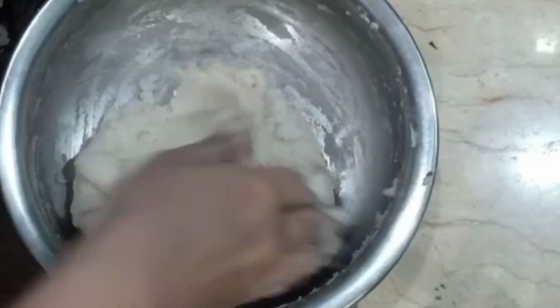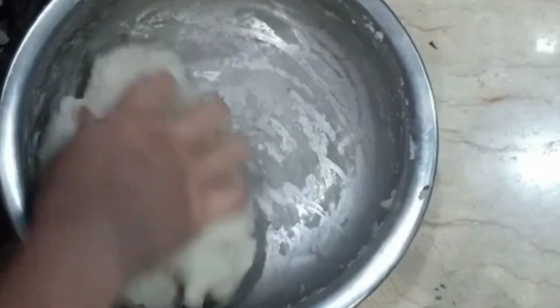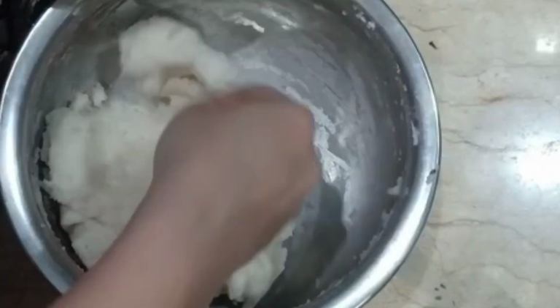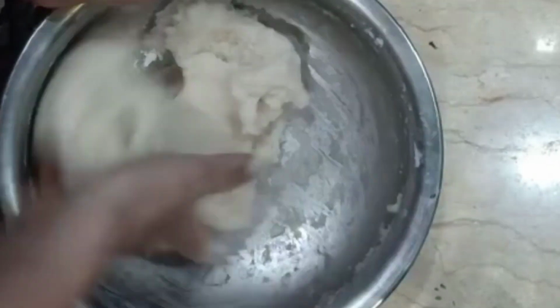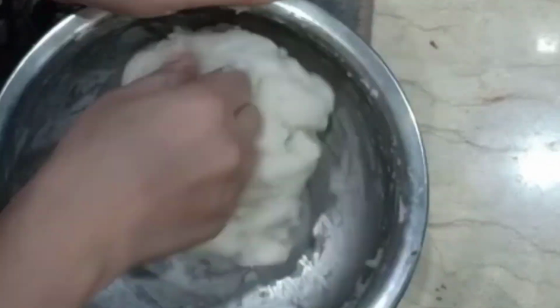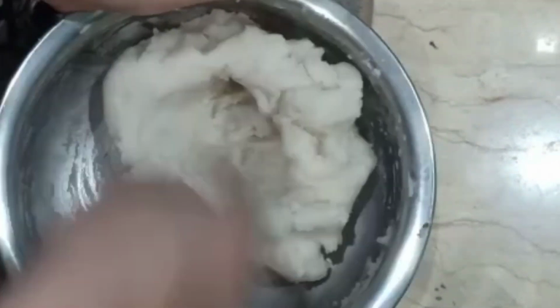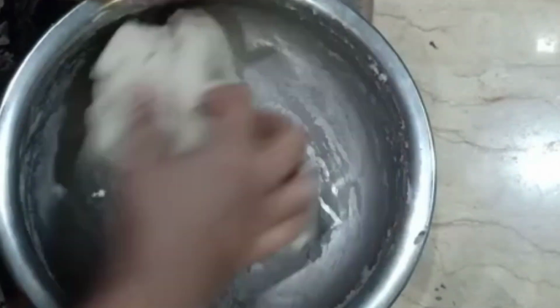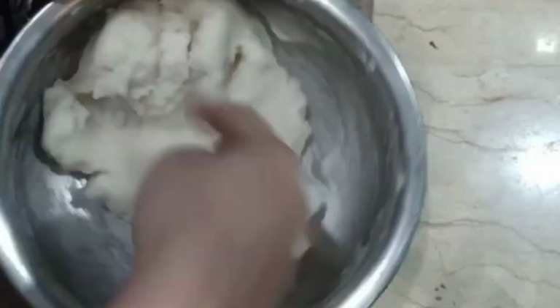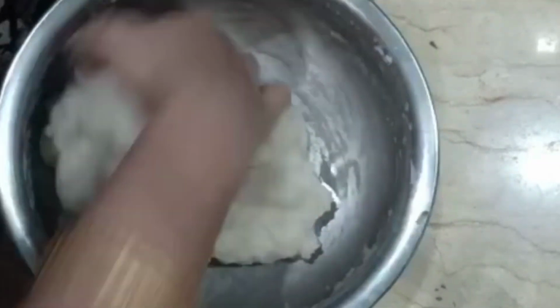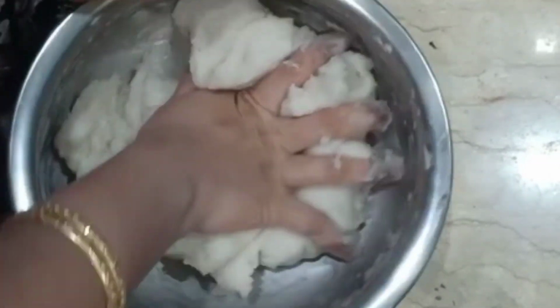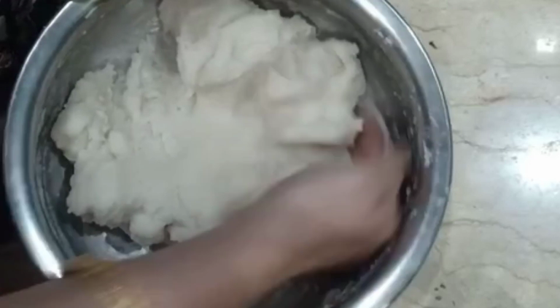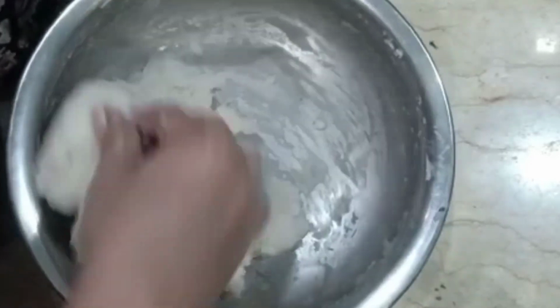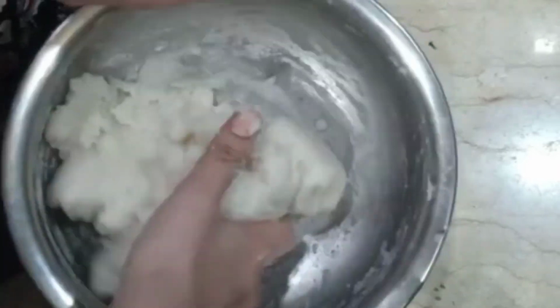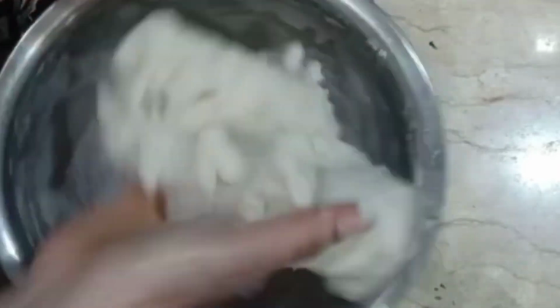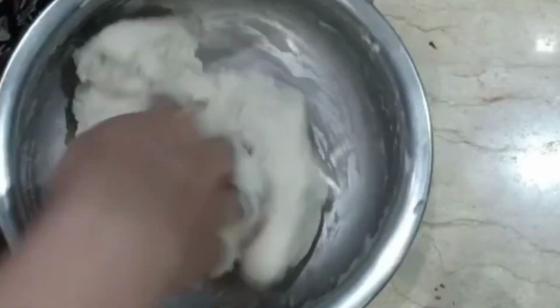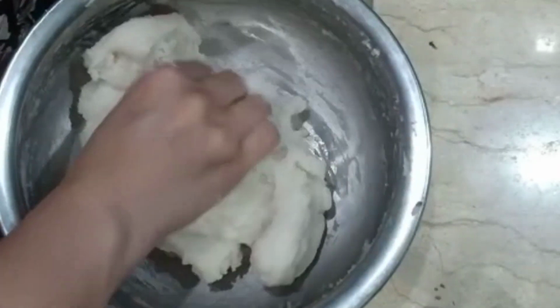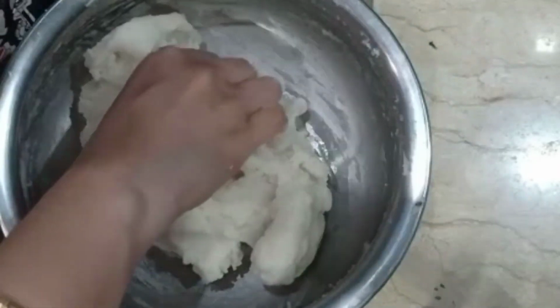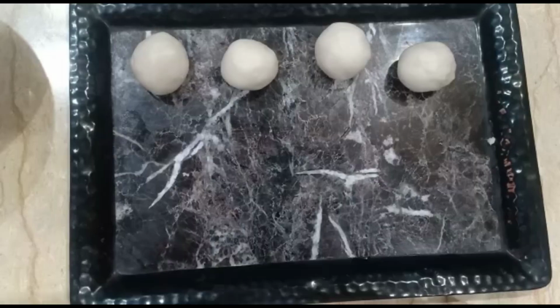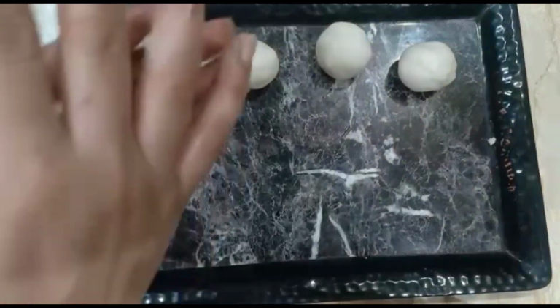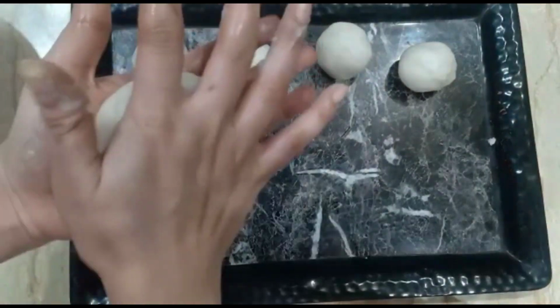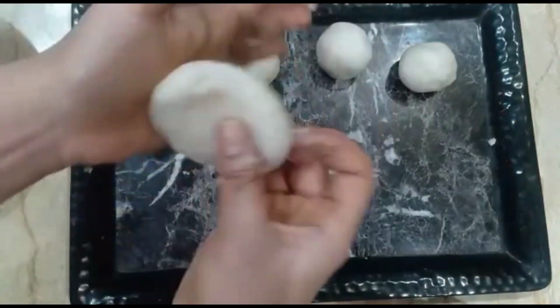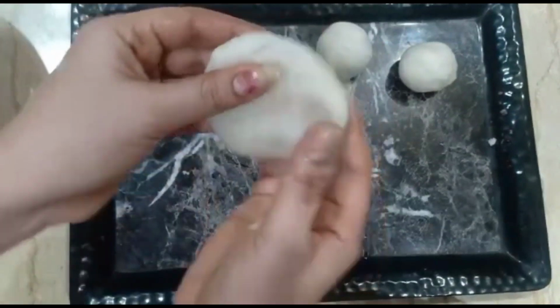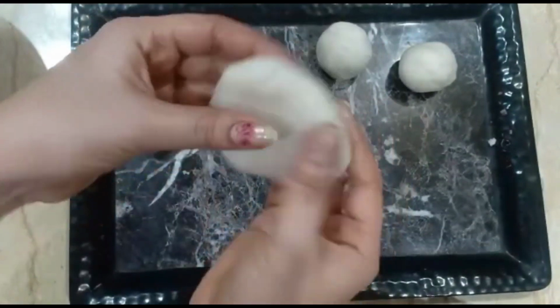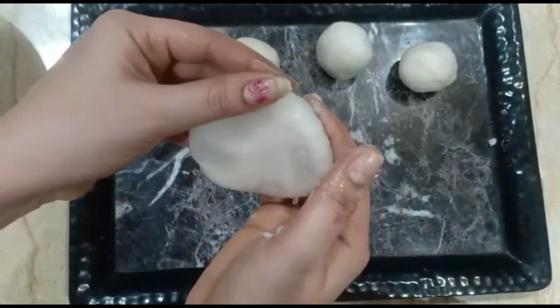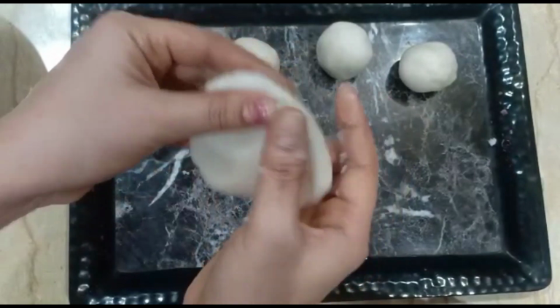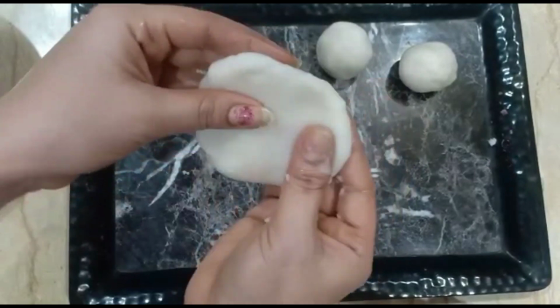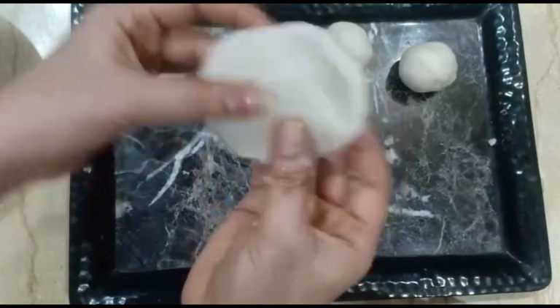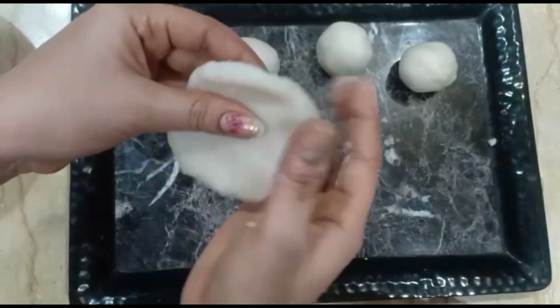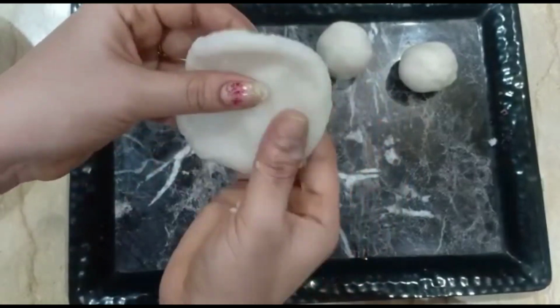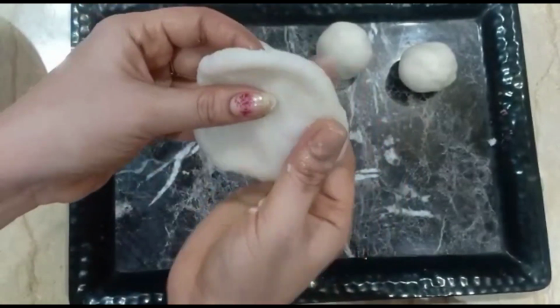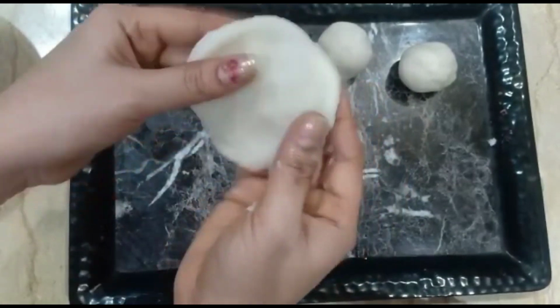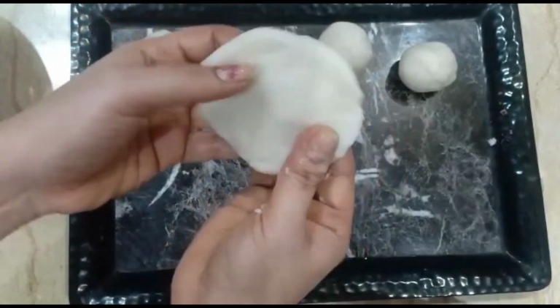It will be soft. Then mix it. After that, mix it with balls and brush it with the fingers.